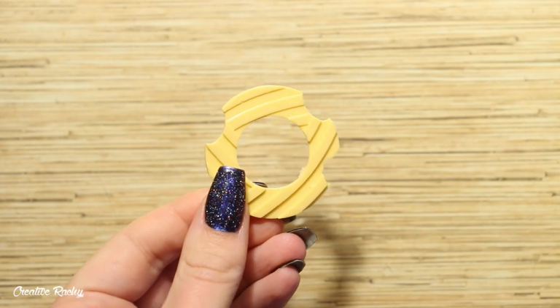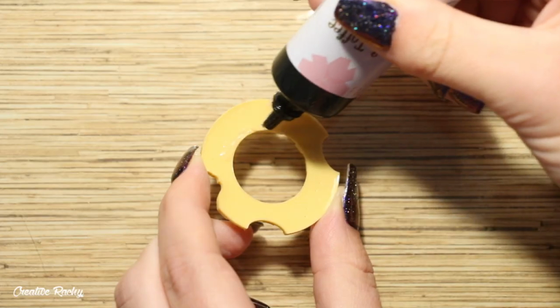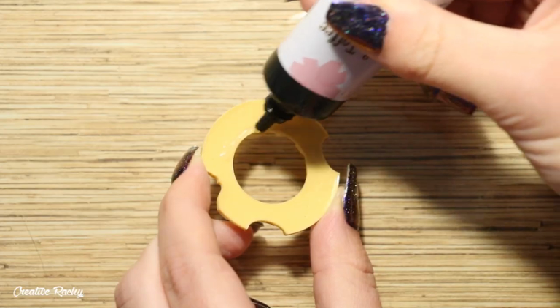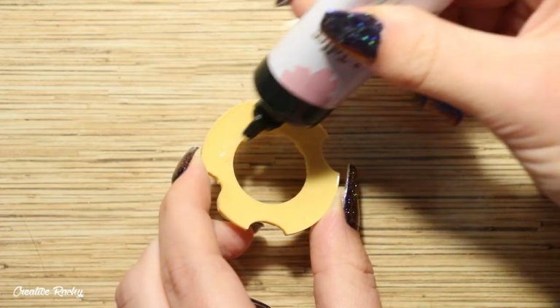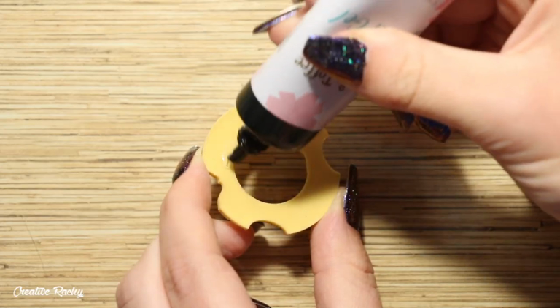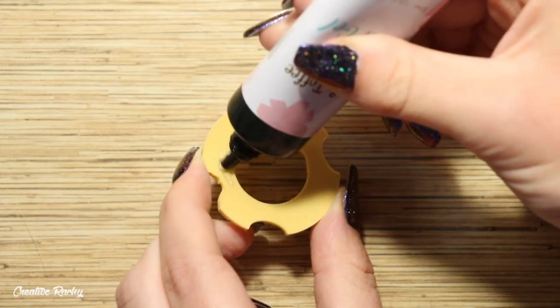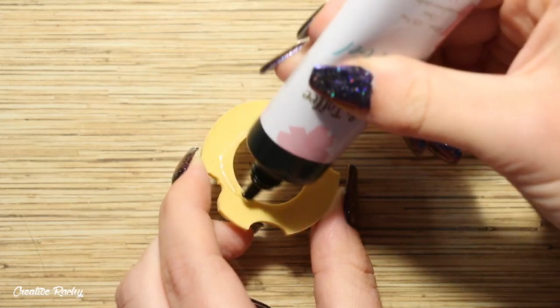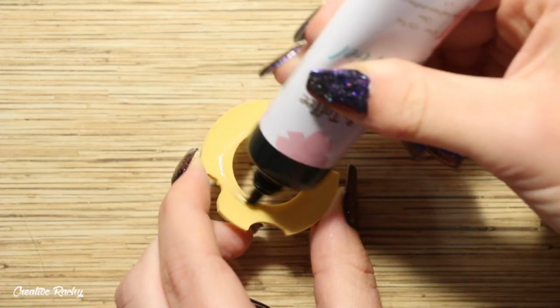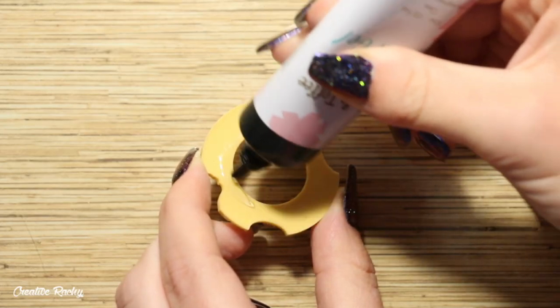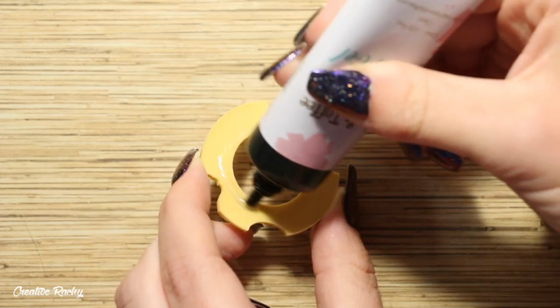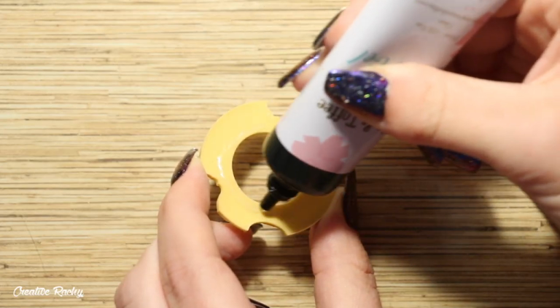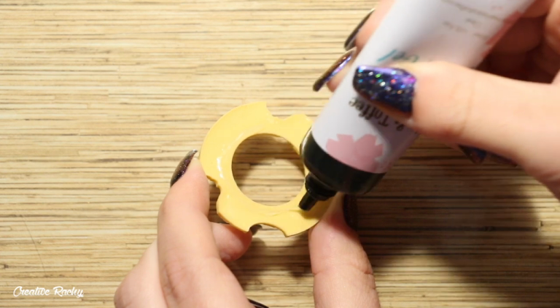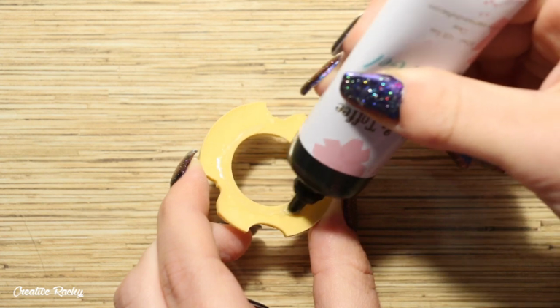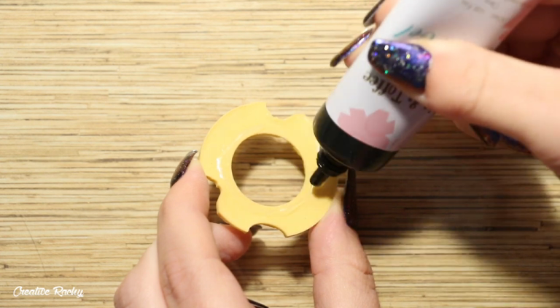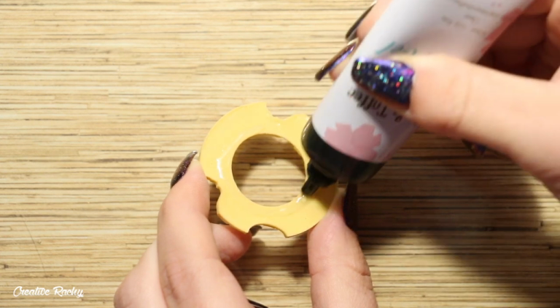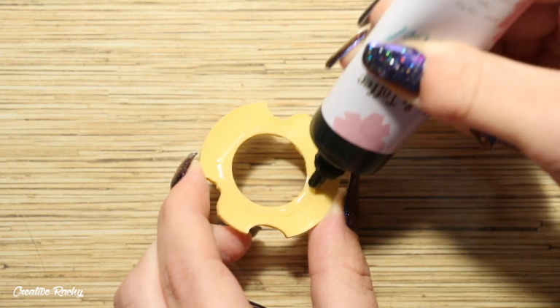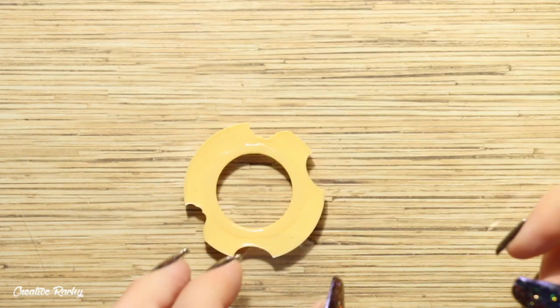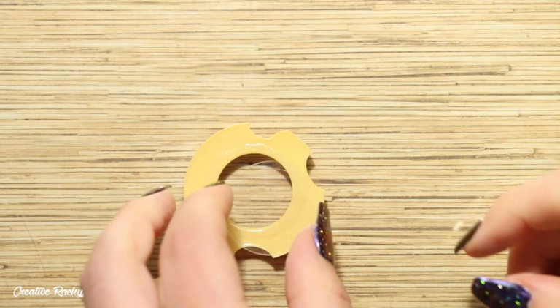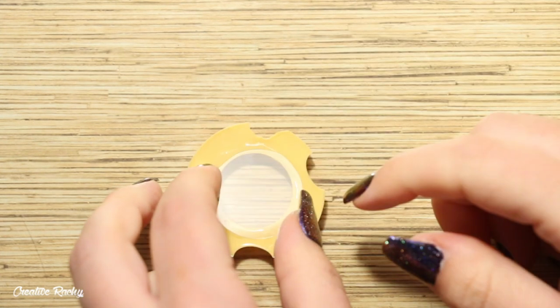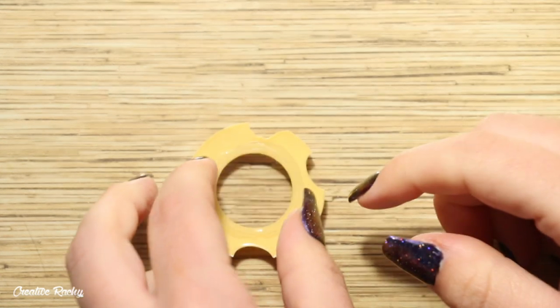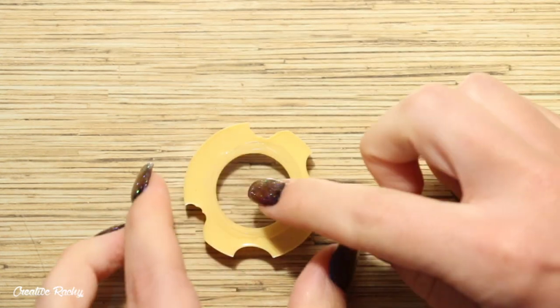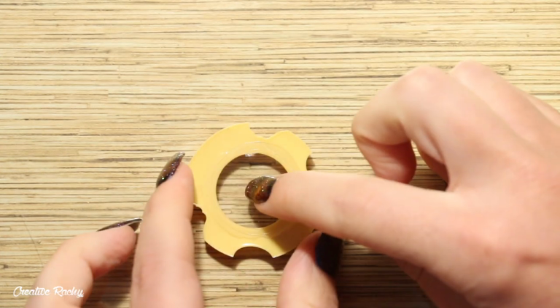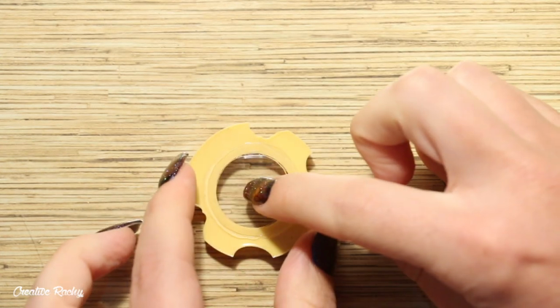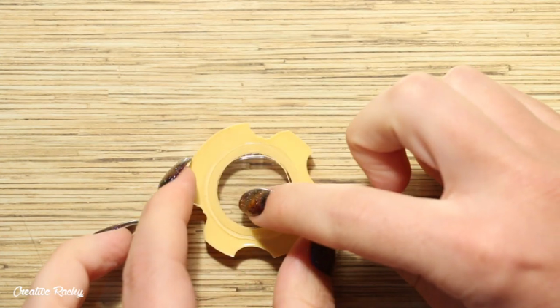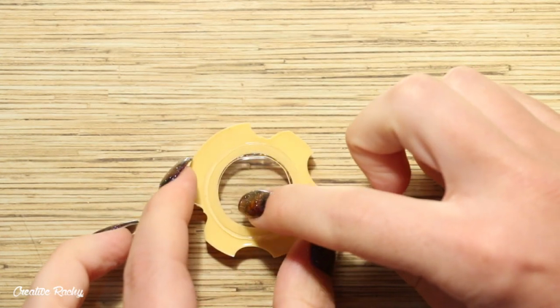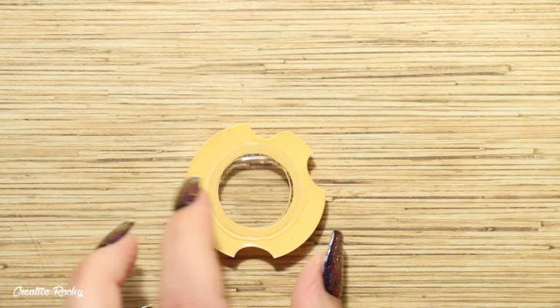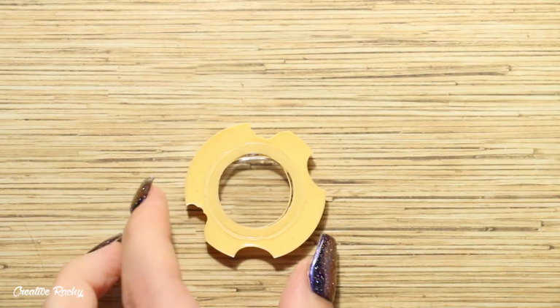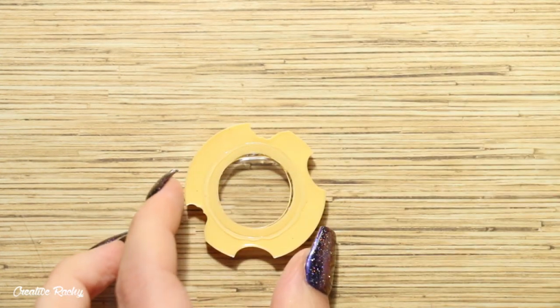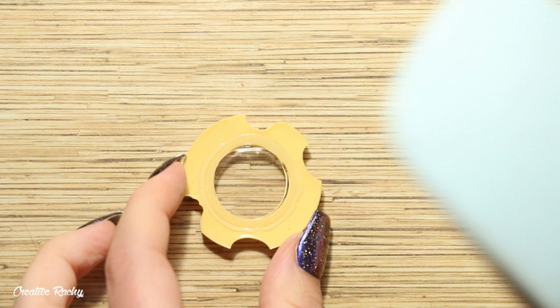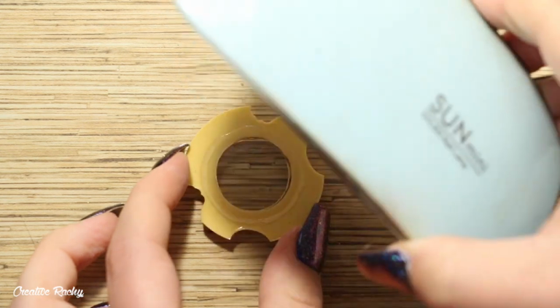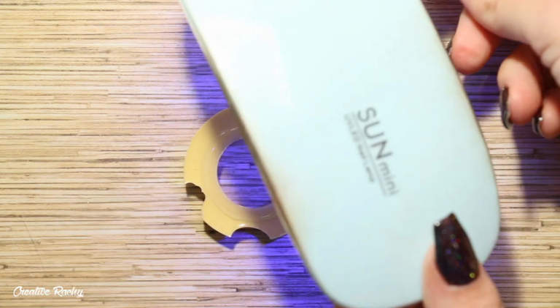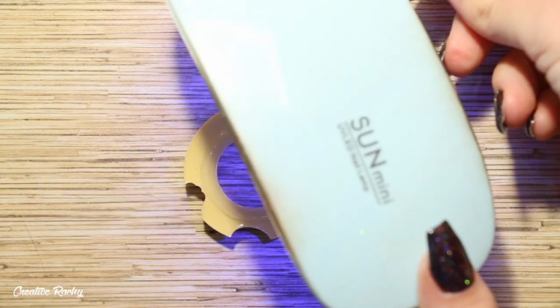I then took some clear shaker film and I'm attaching this to the center of the donut using some UV resin, and this is what is going to hold the little shaker pieces in.